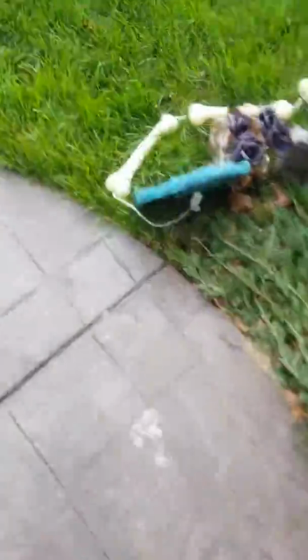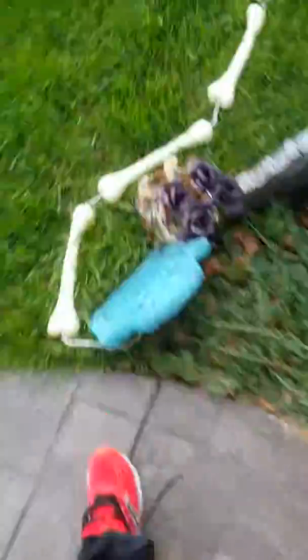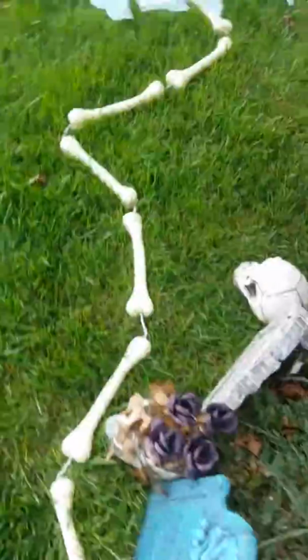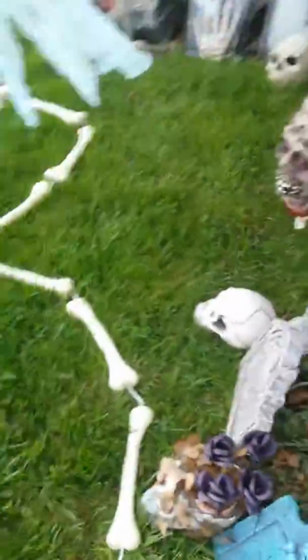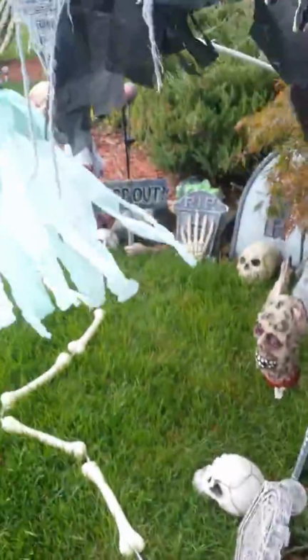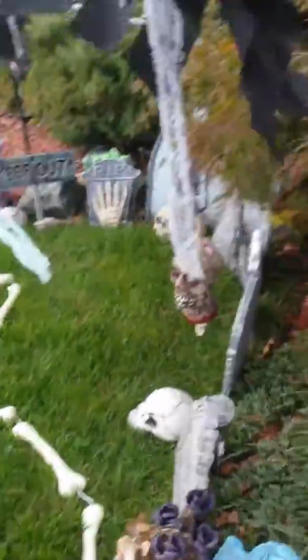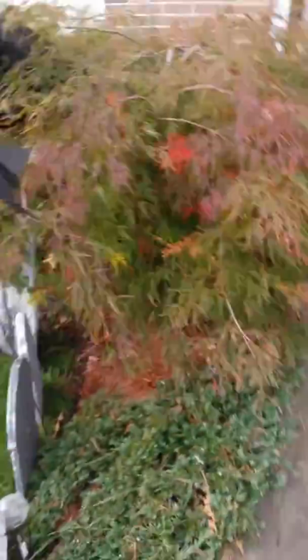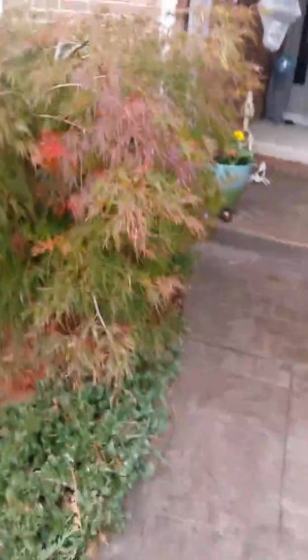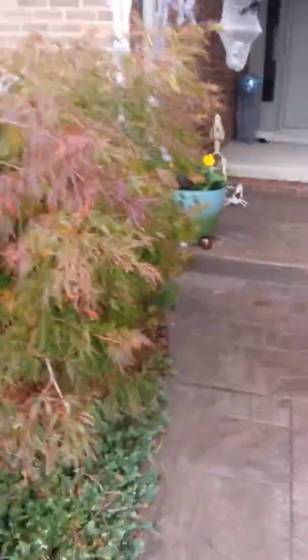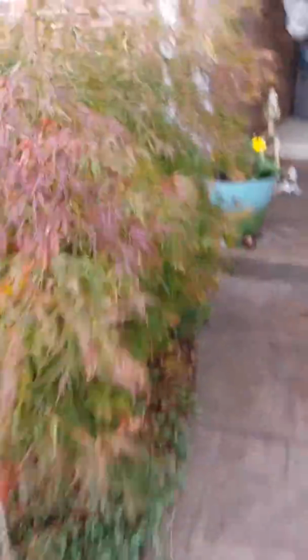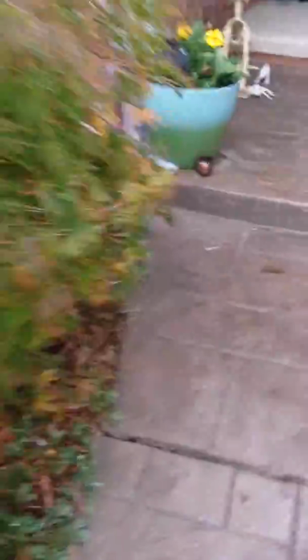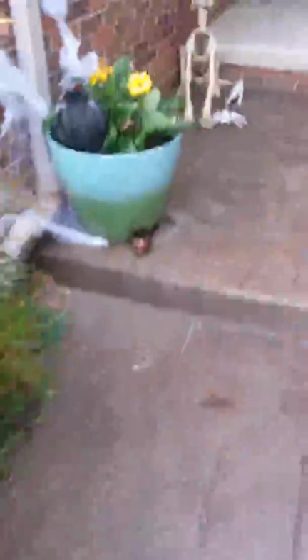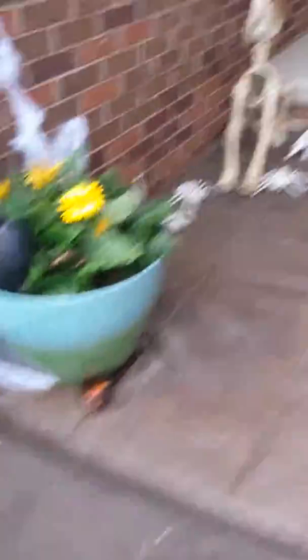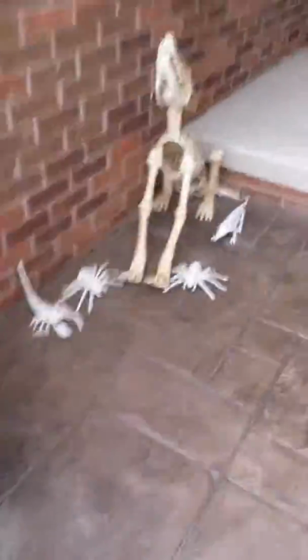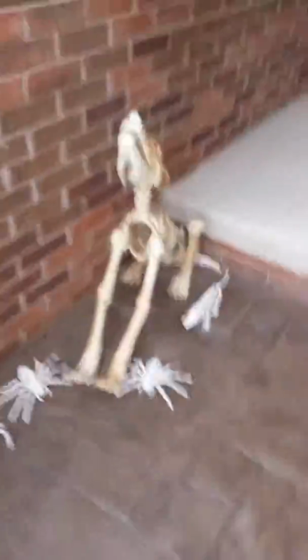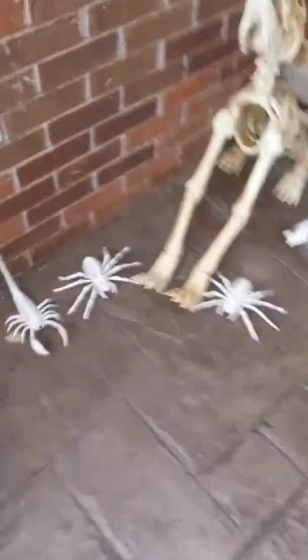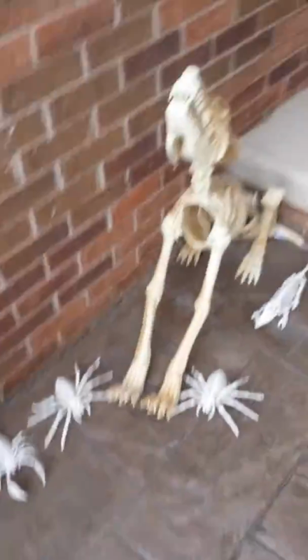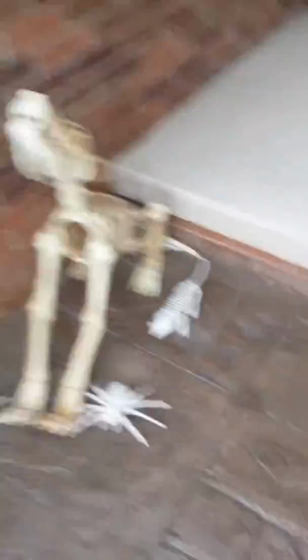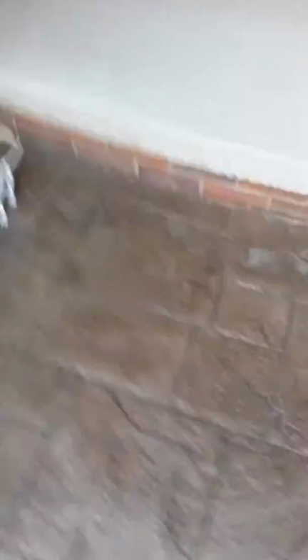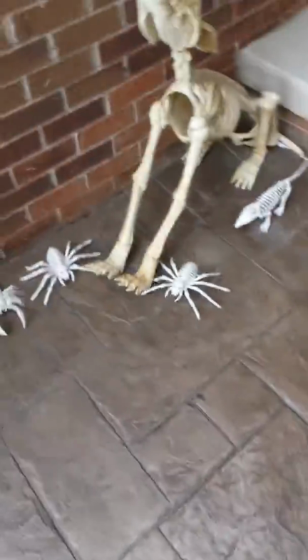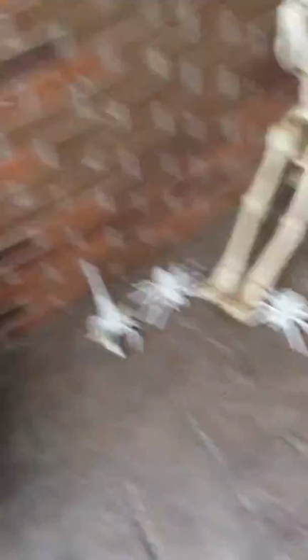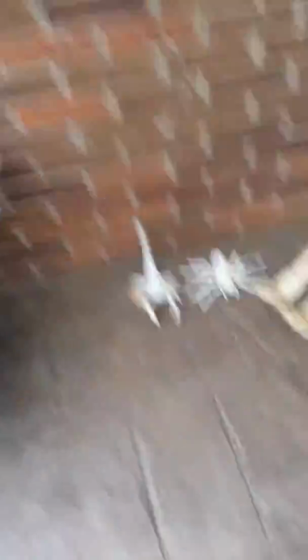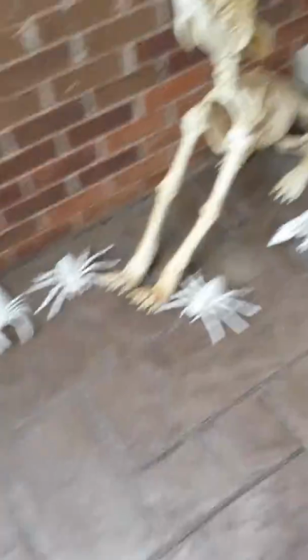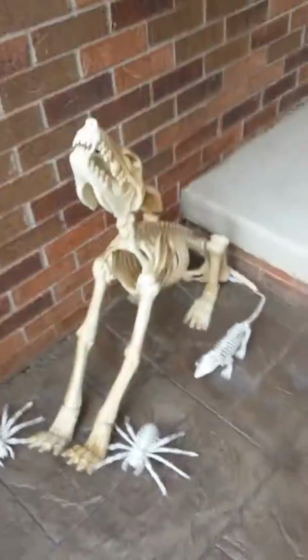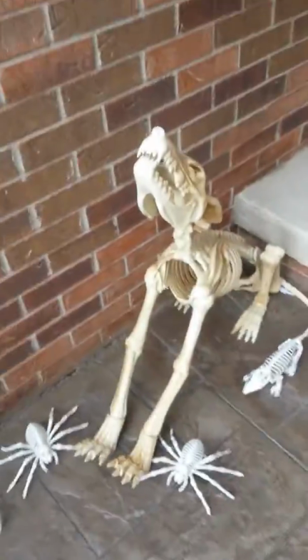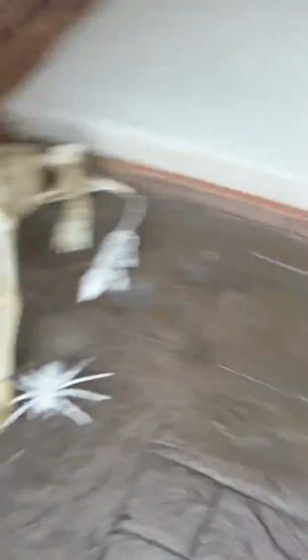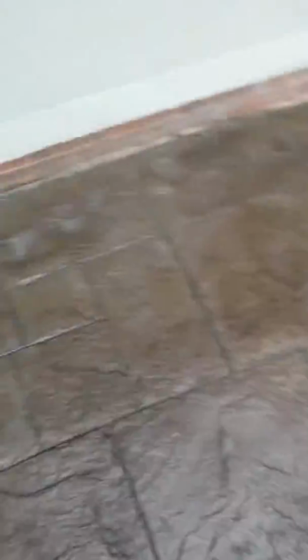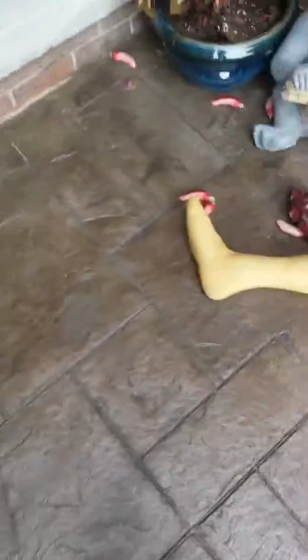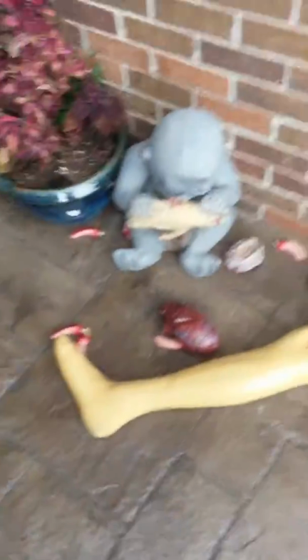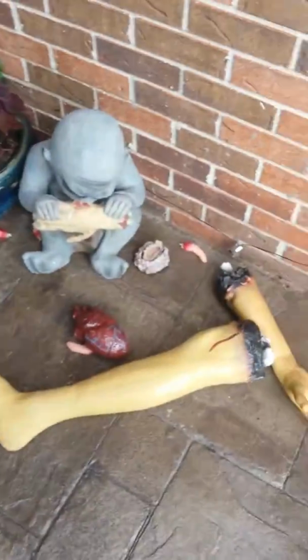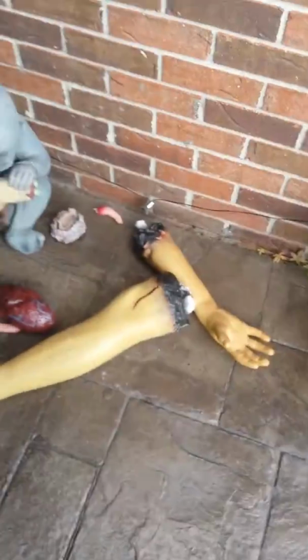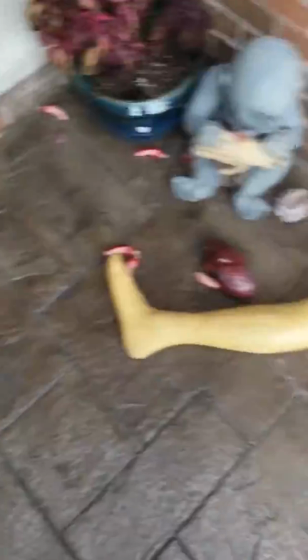Over here is our spooky graveyard. And then here's our wolf. Our skeleton bones. This is our zombie baby area.